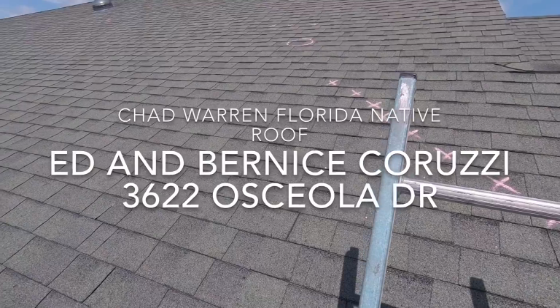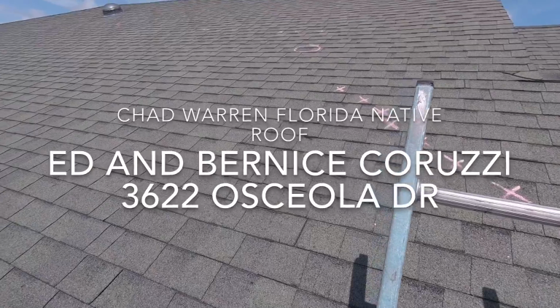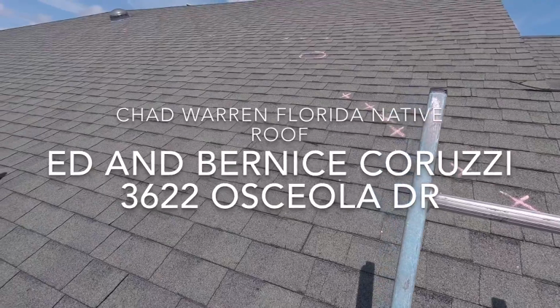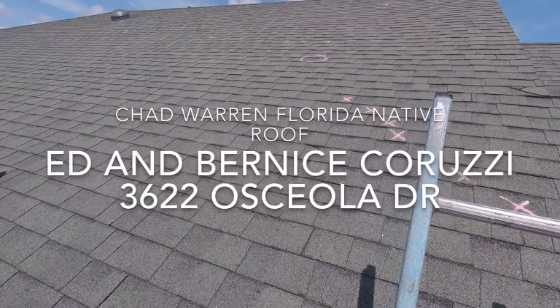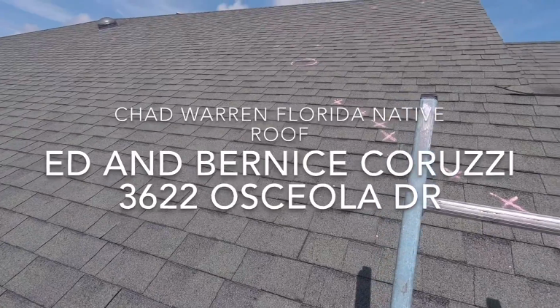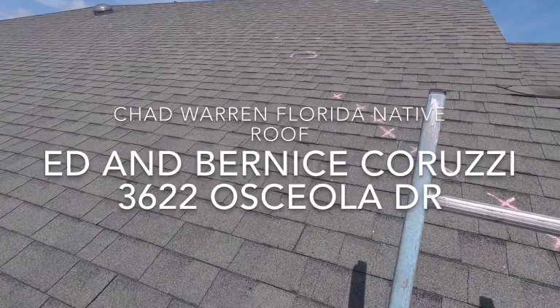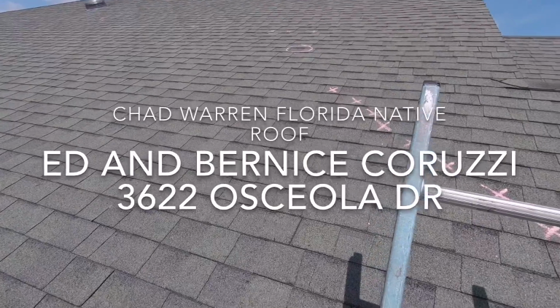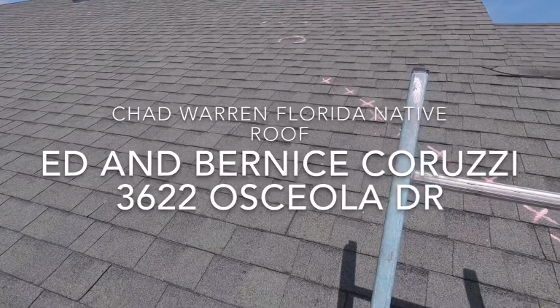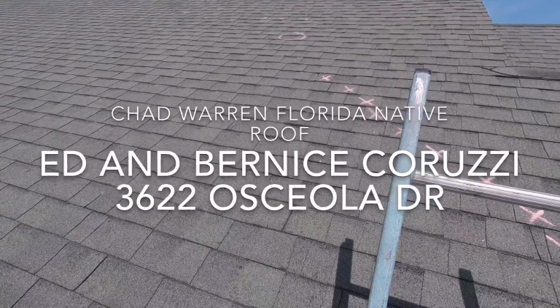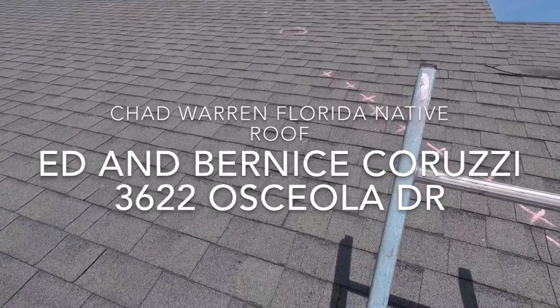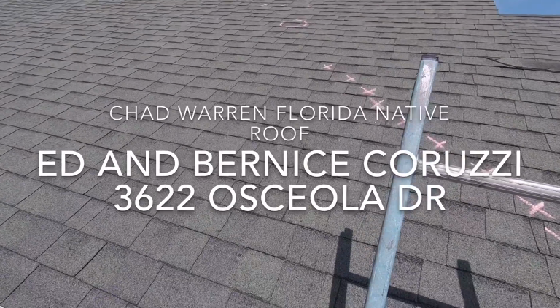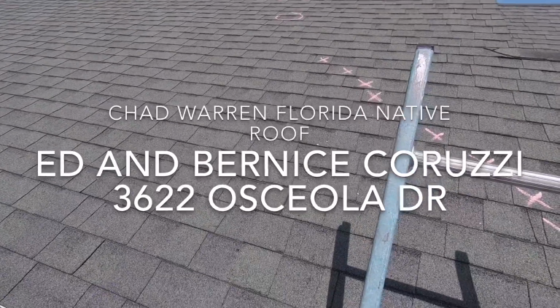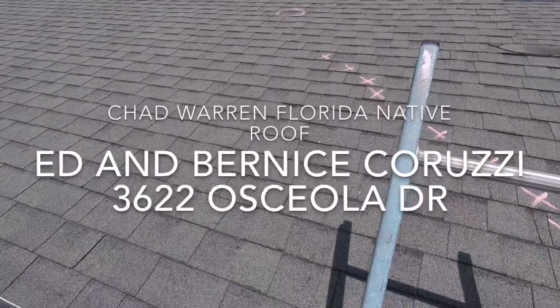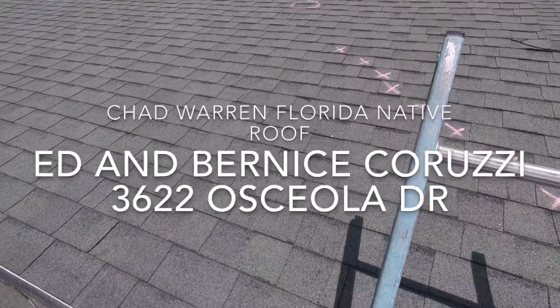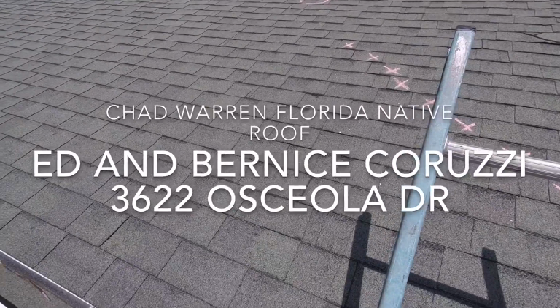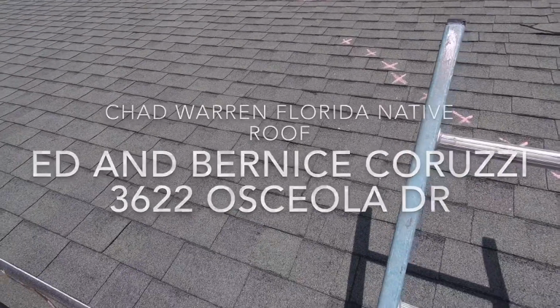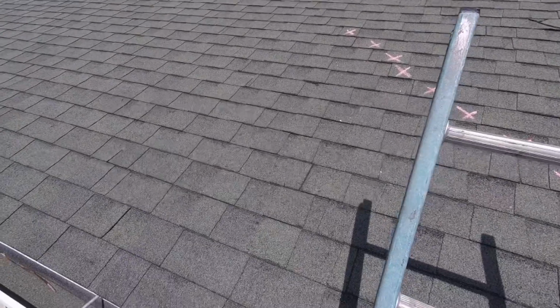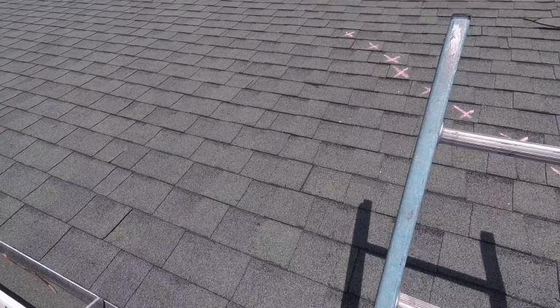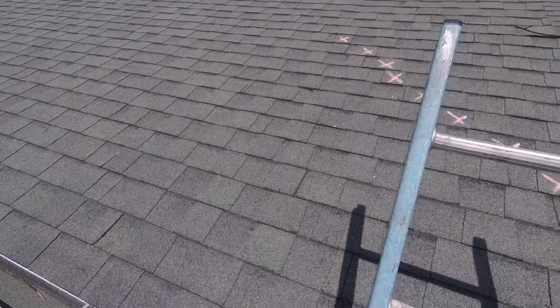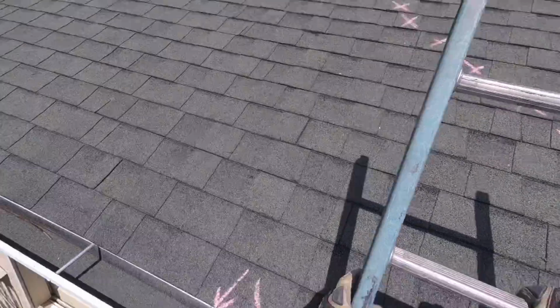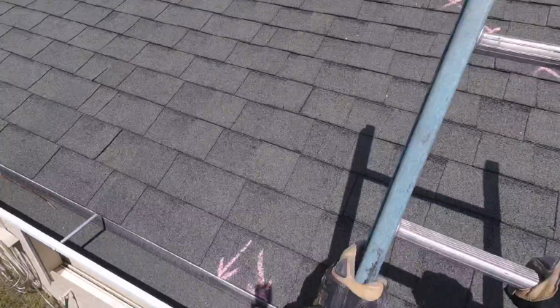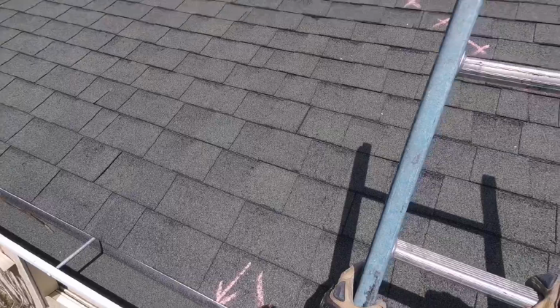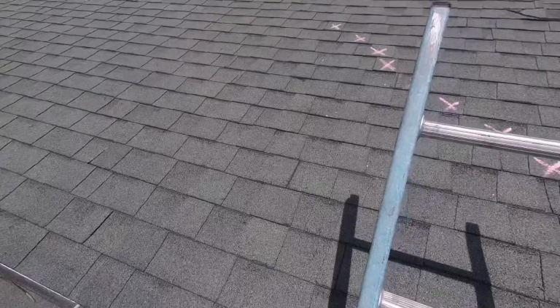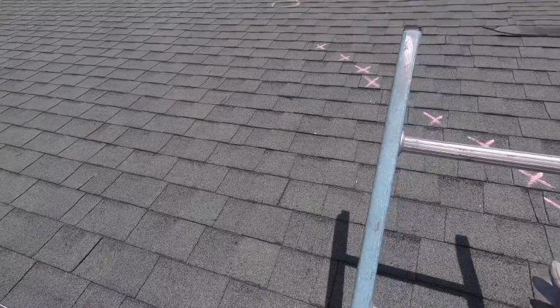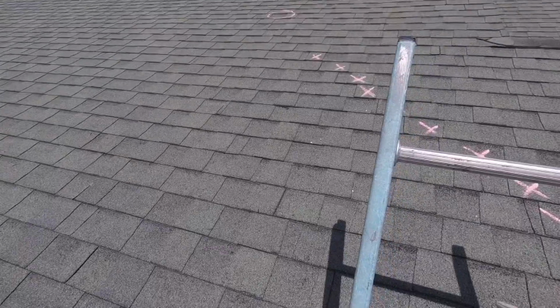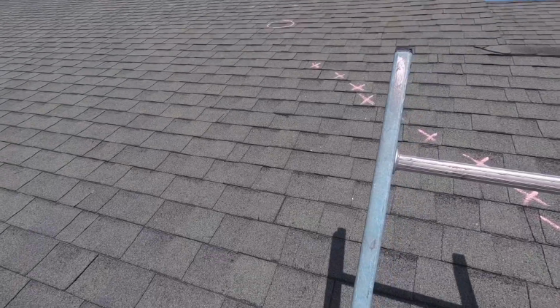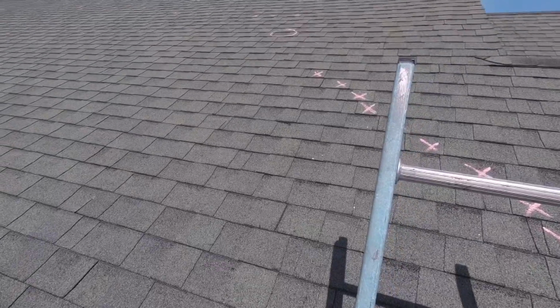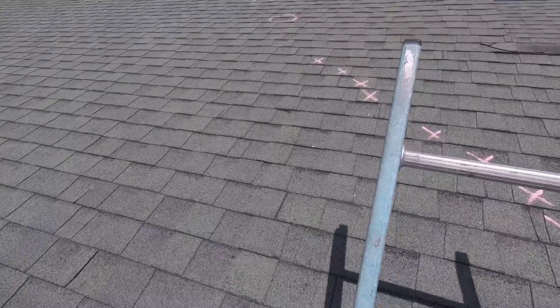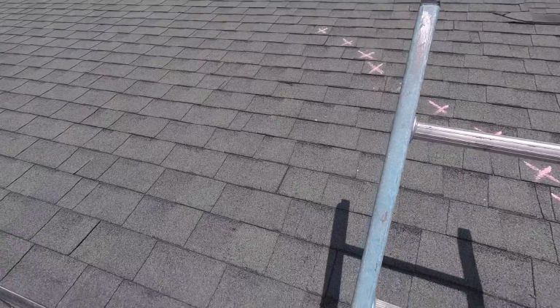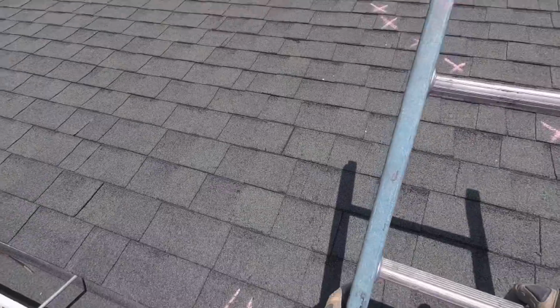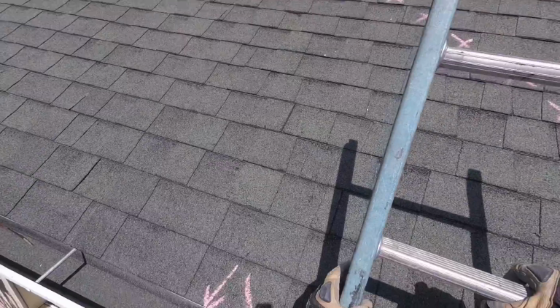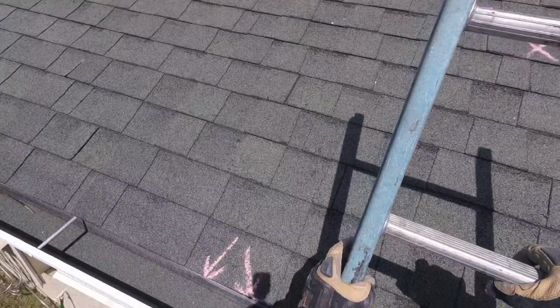Getting up on the roof at 3622 Osceola Drive at Ed and Bernice Corruzzi's house. I've made a lot of notes up on the roof and I want to share that information right now.